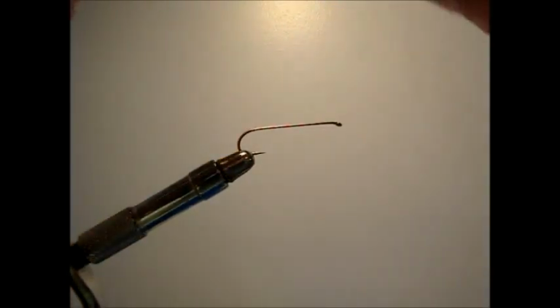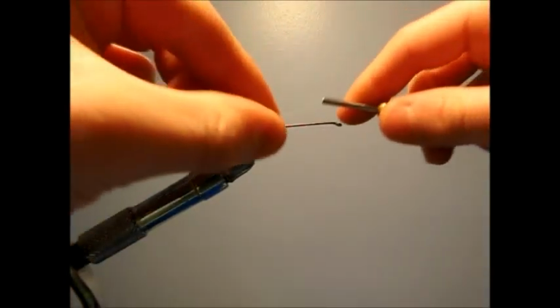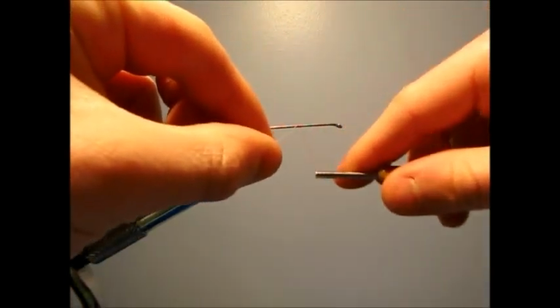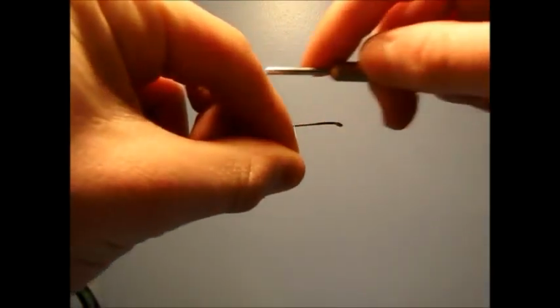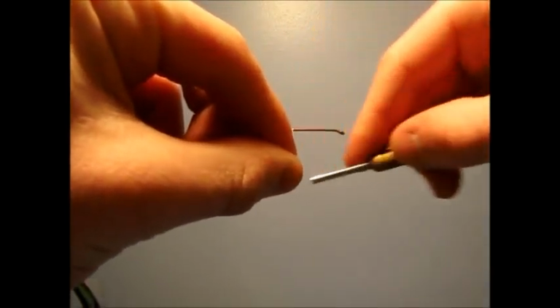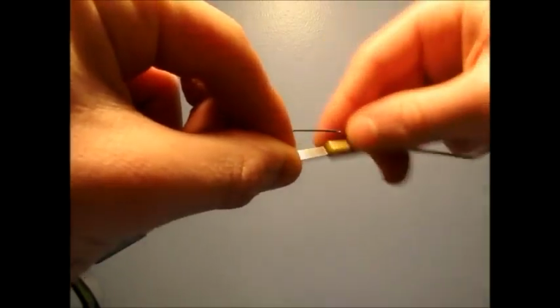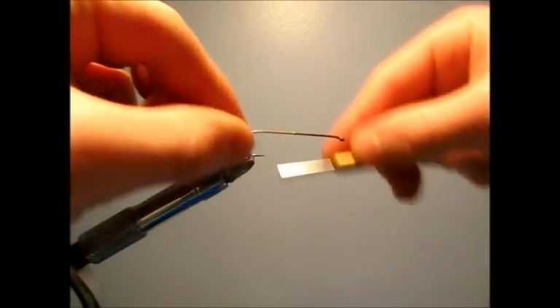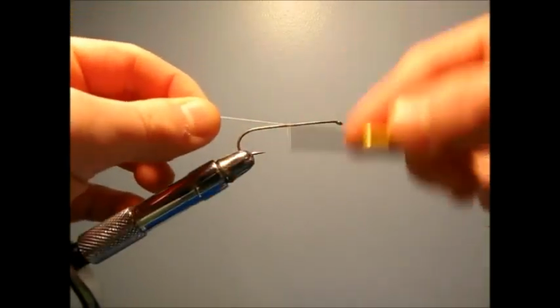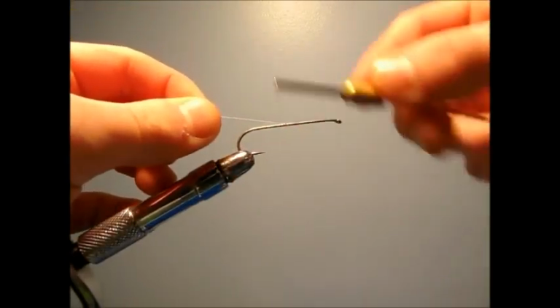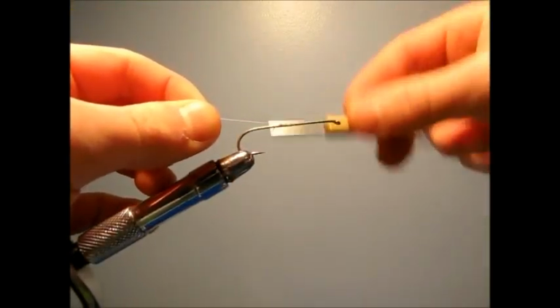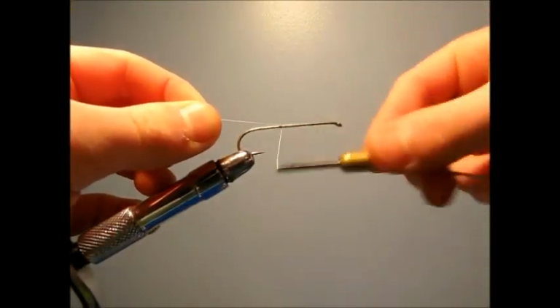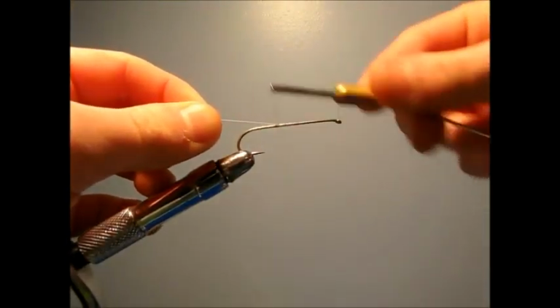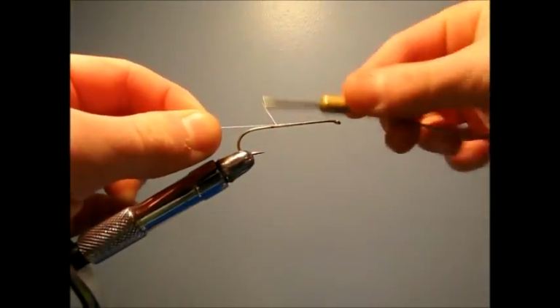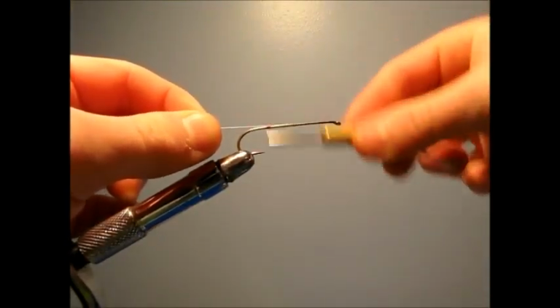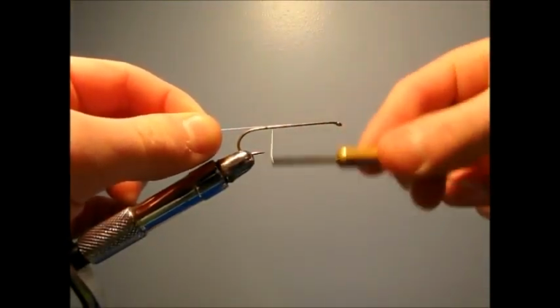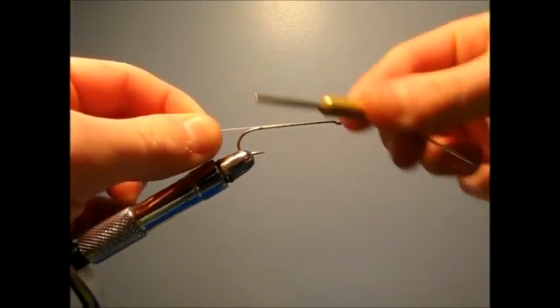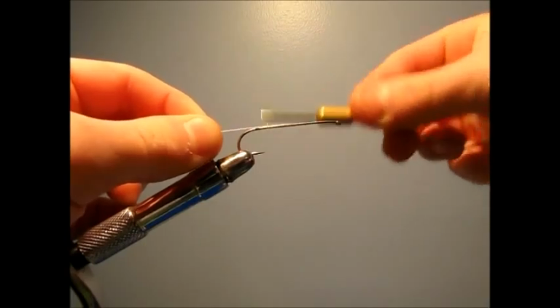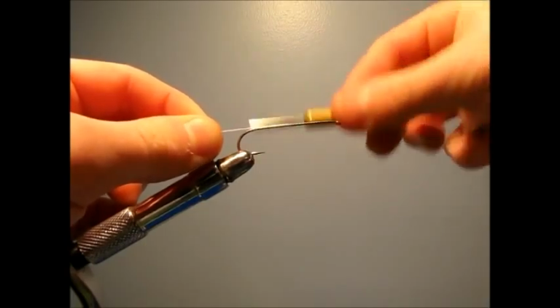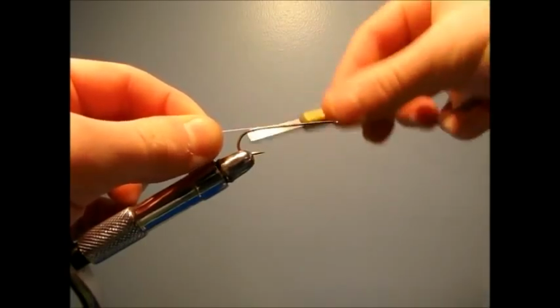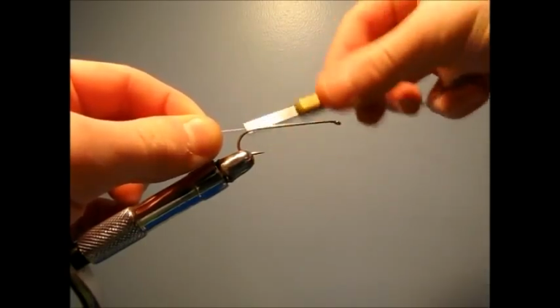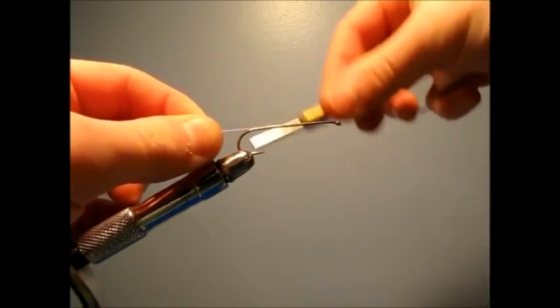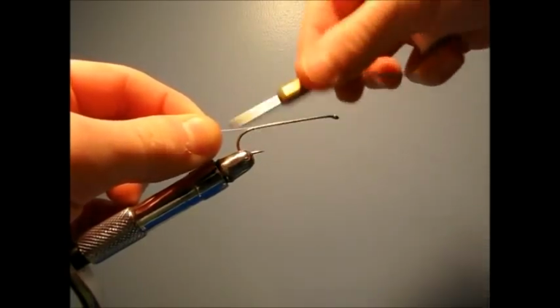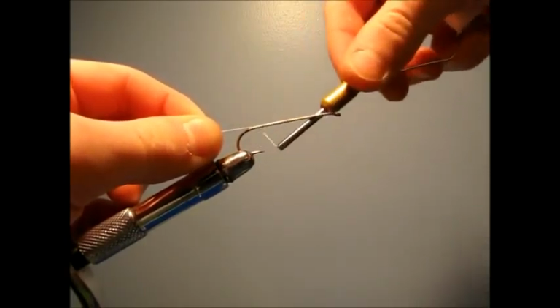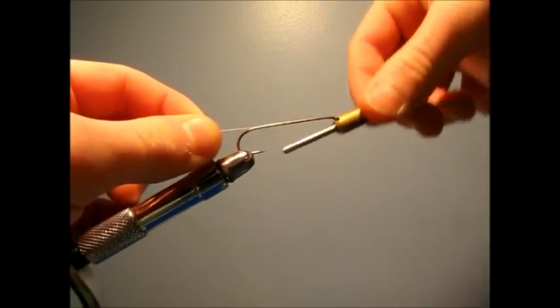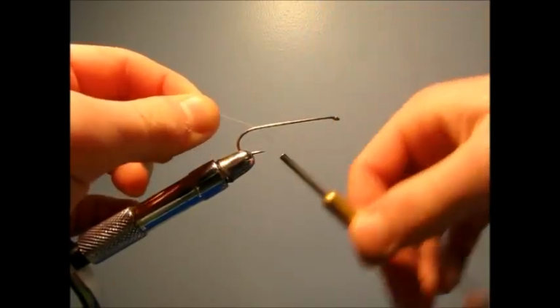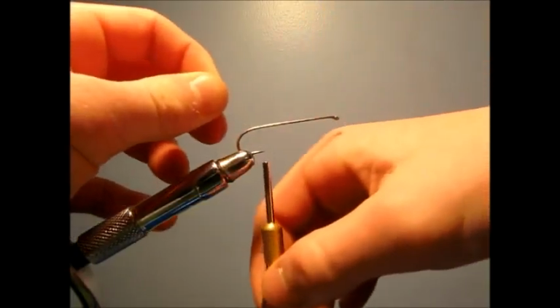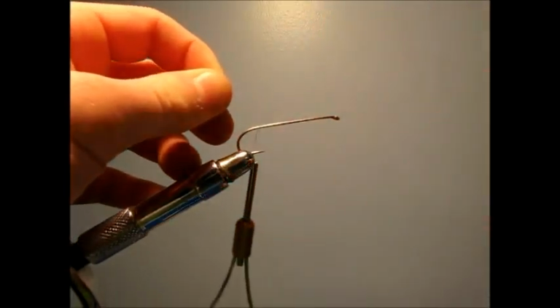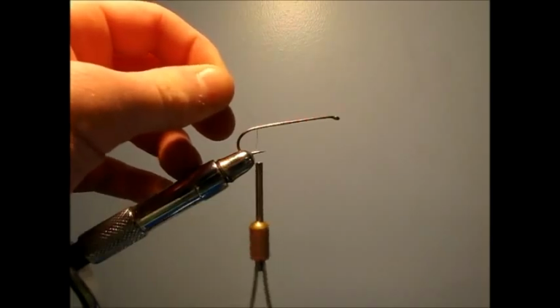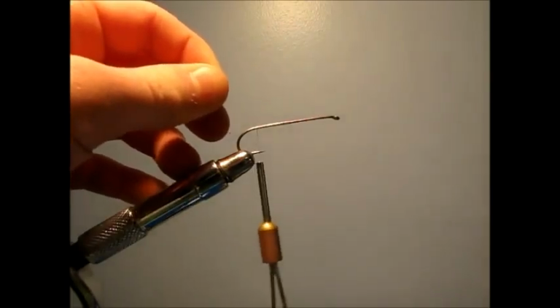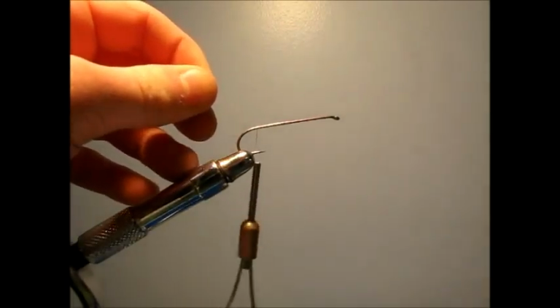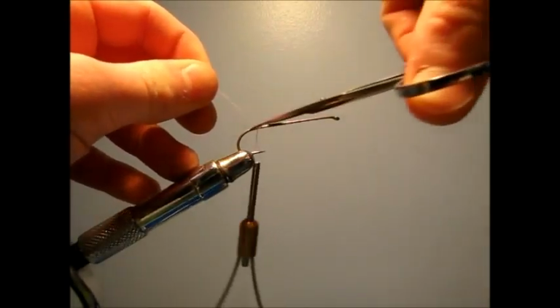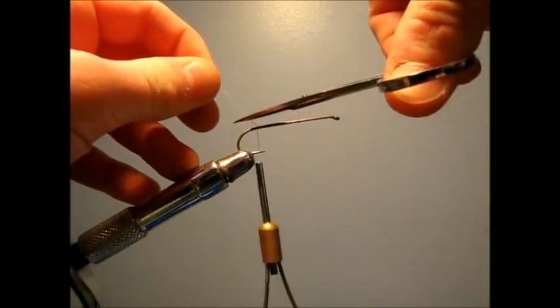To start, you start about halfway down the hook and just wrap all the way to the point, or actually a little bit past the point, and snip off the tag.